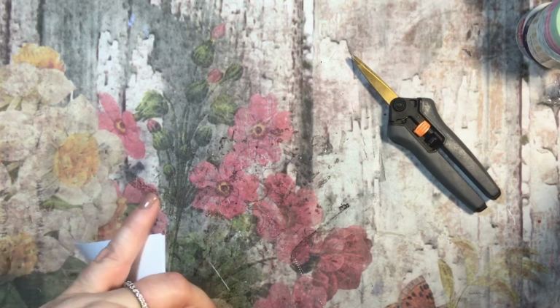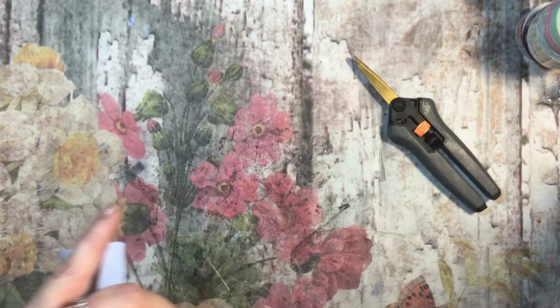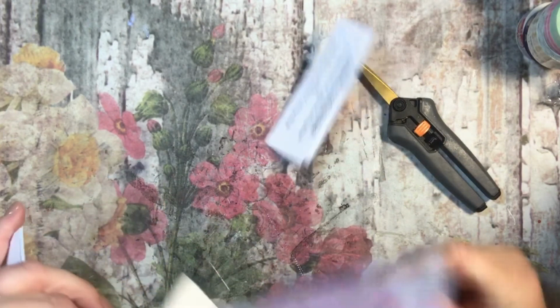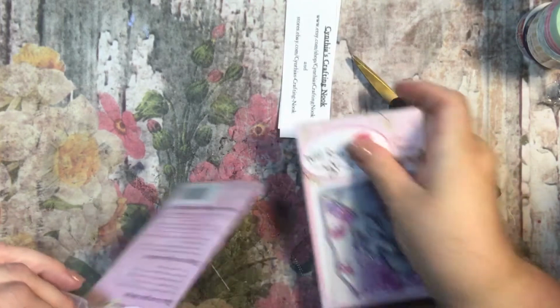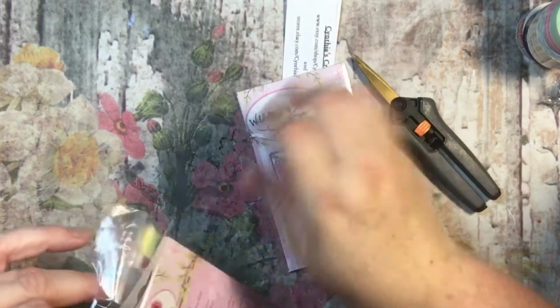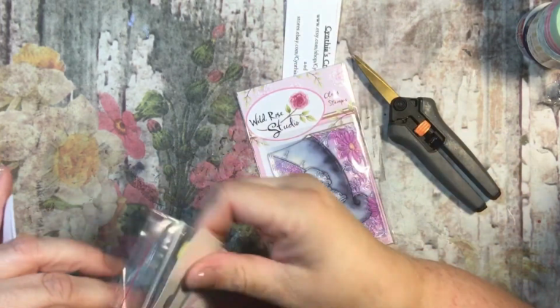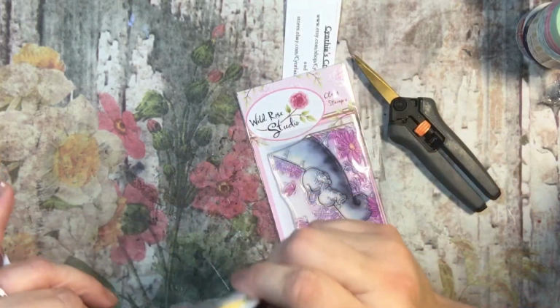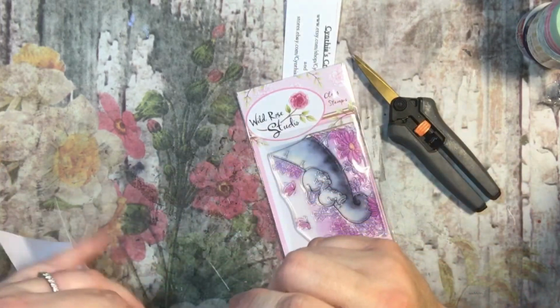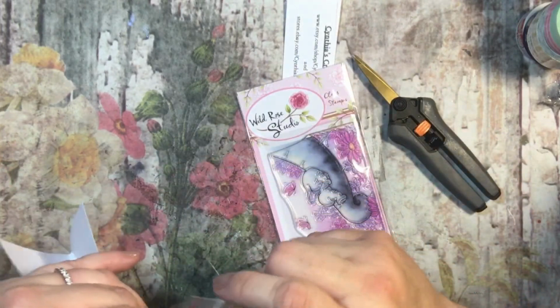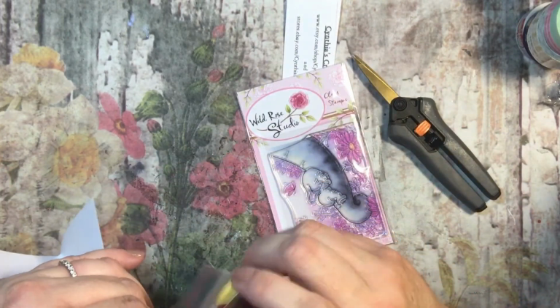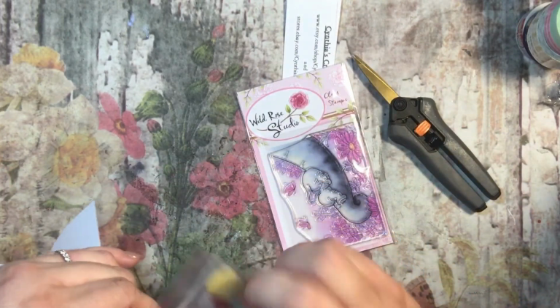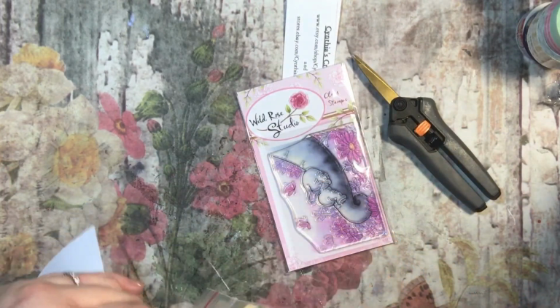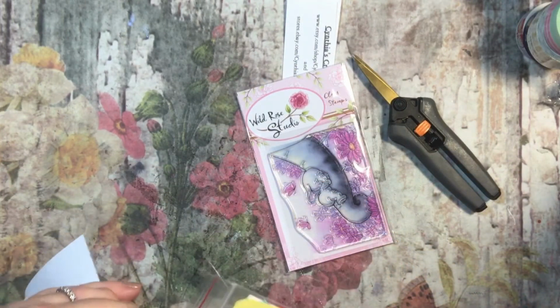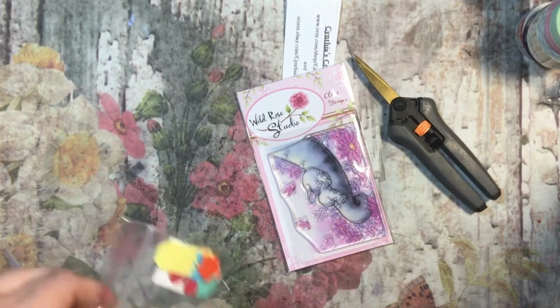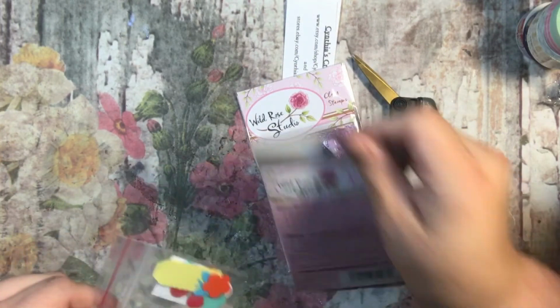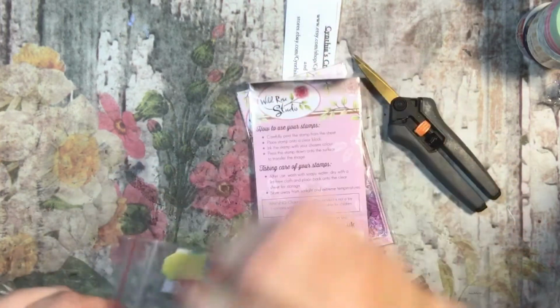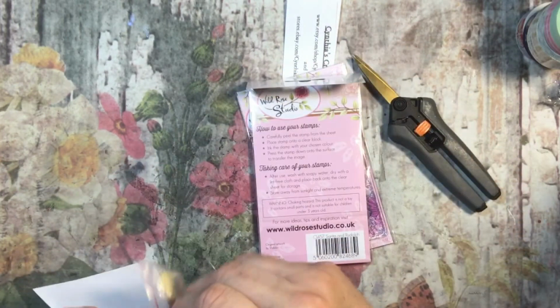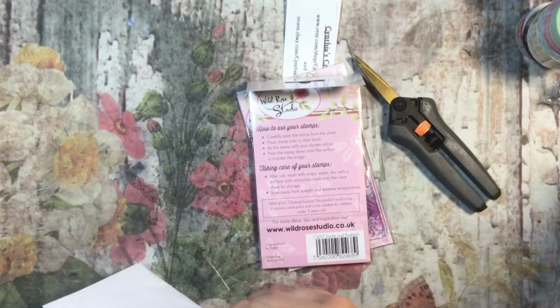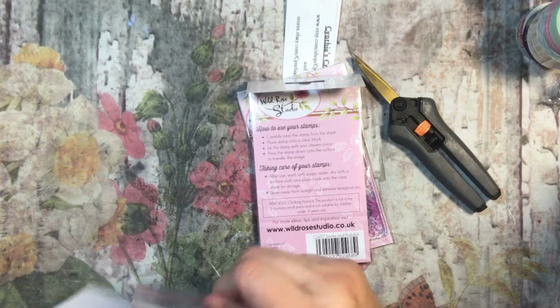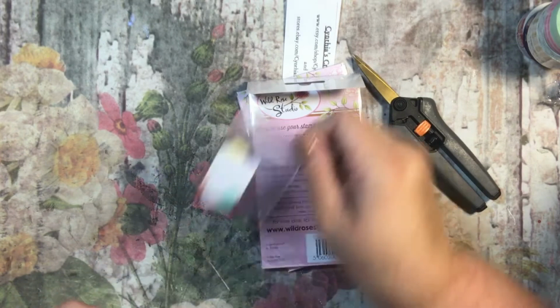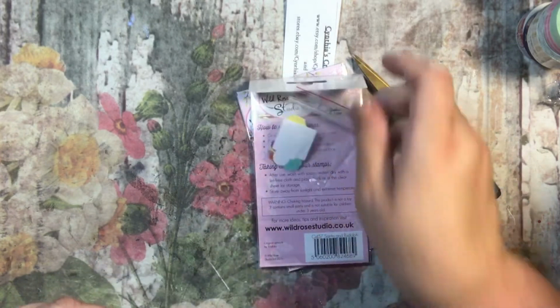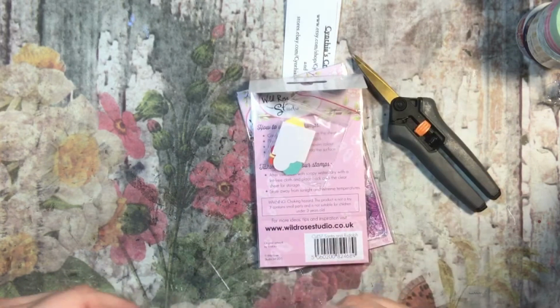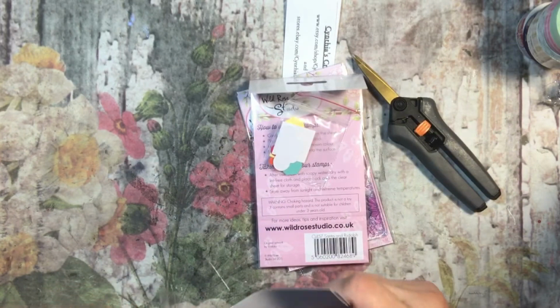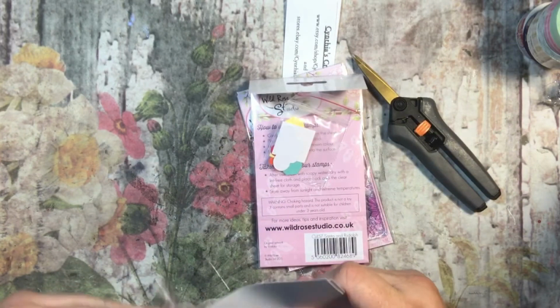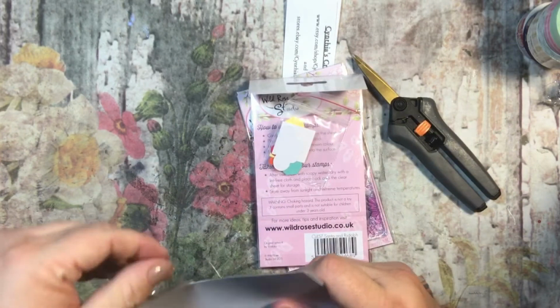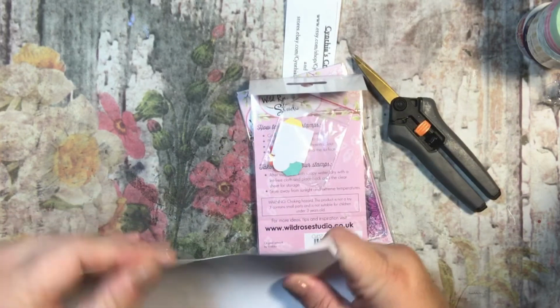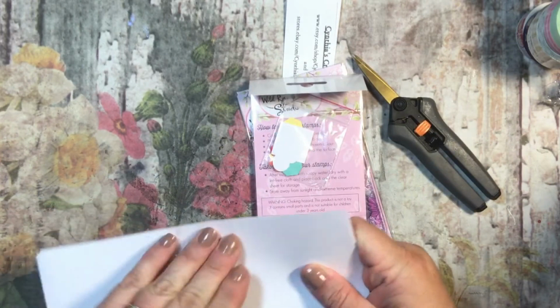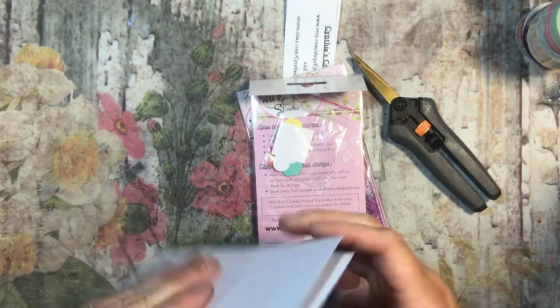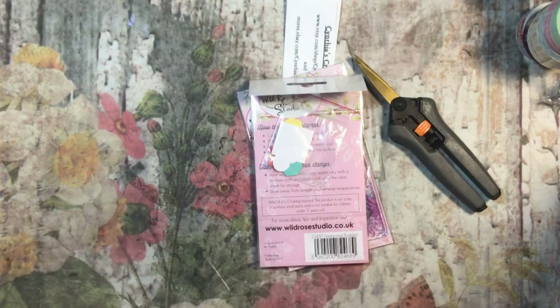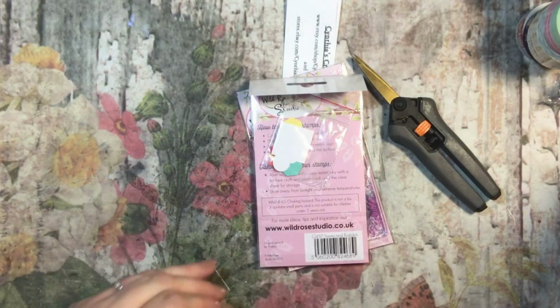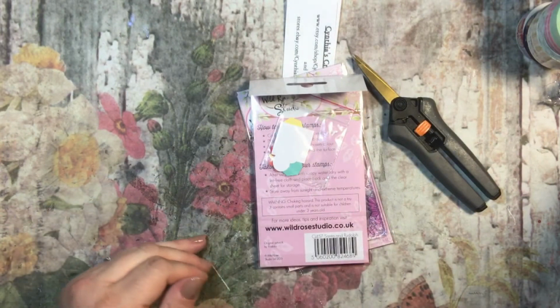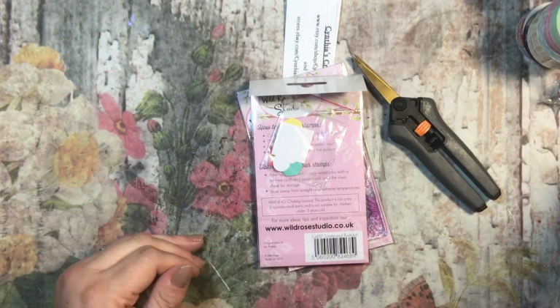Let's see what is inside, from a shop that maybe you didn't know you ordered from. And that's what happened this time — I was like, I don't know what I ordered from them.